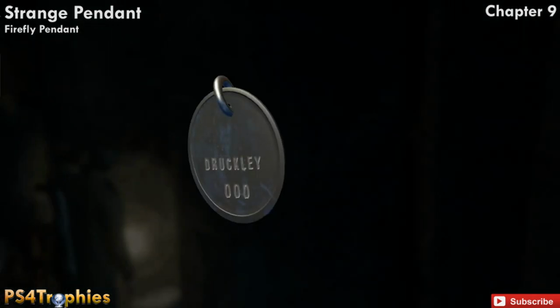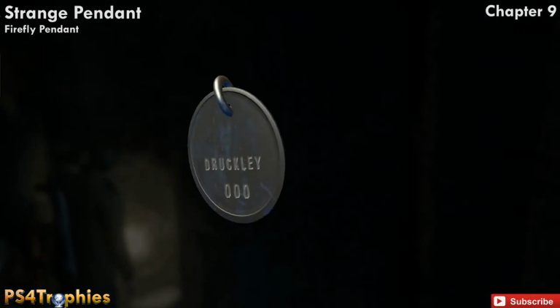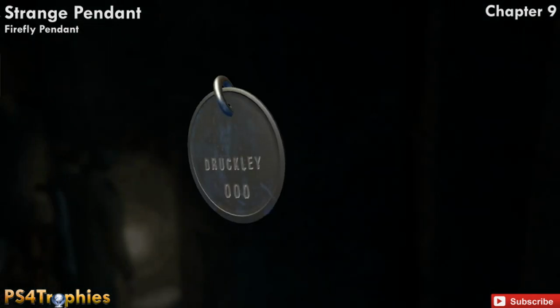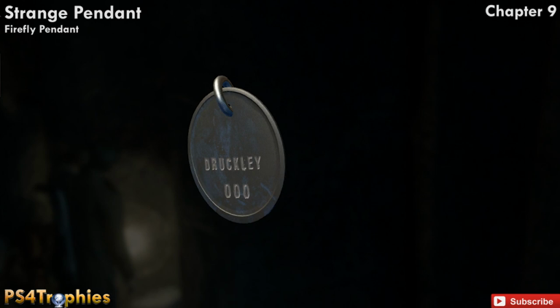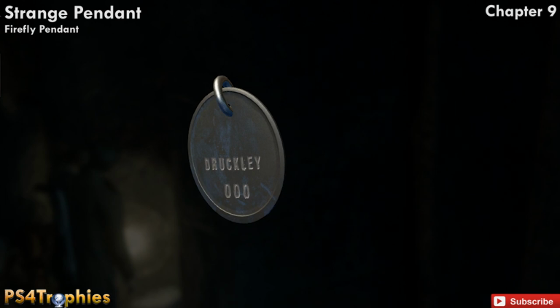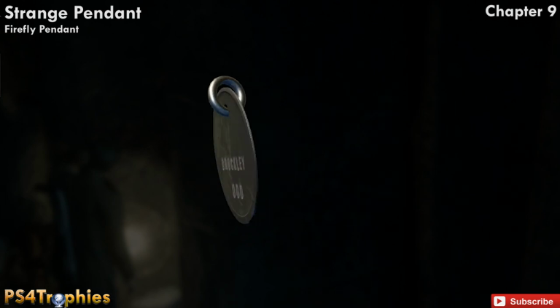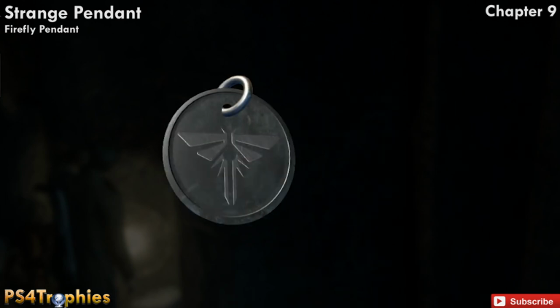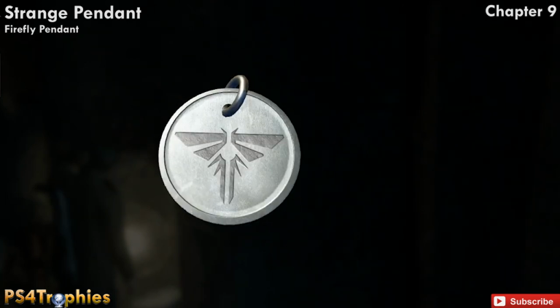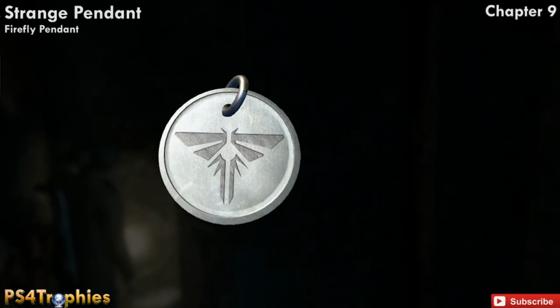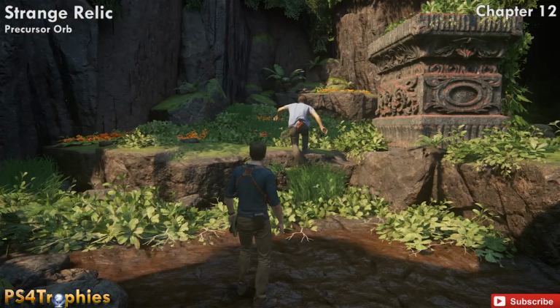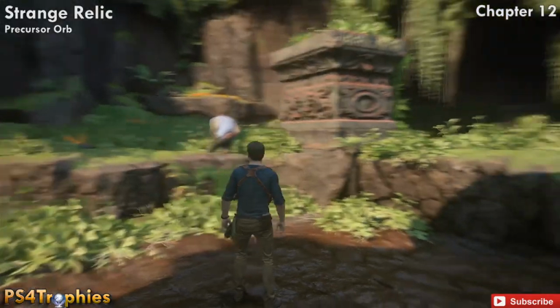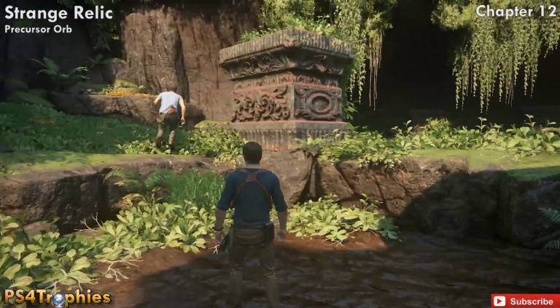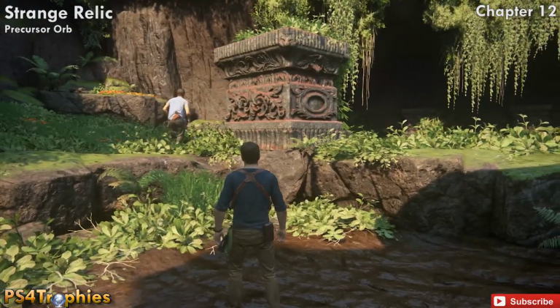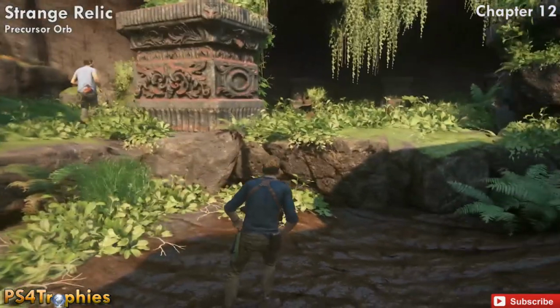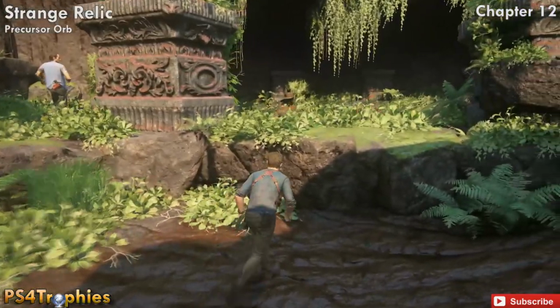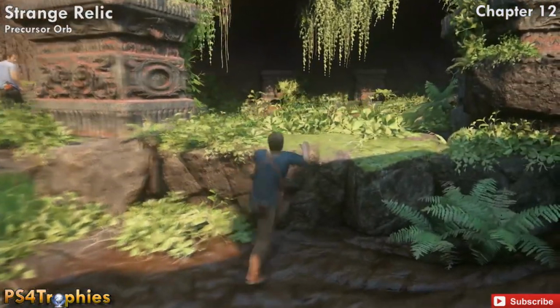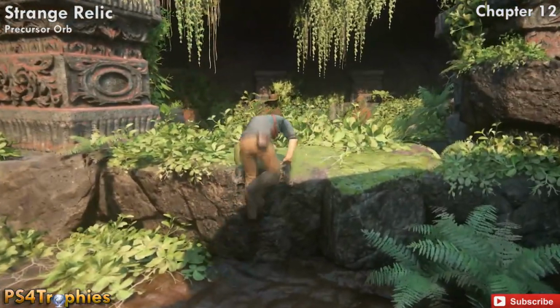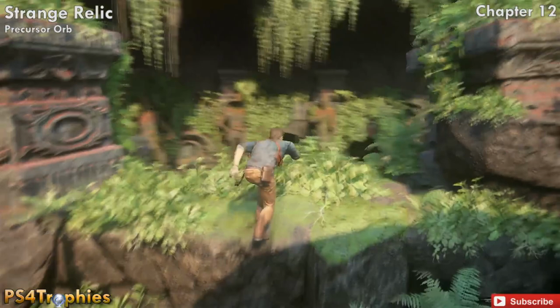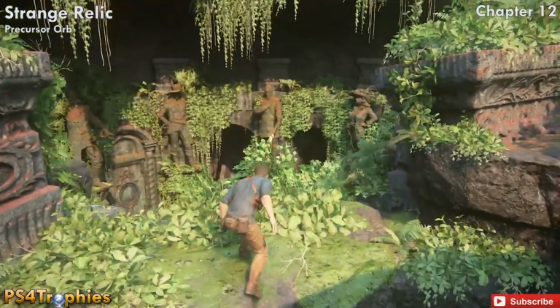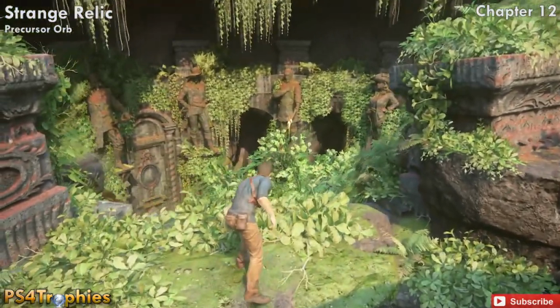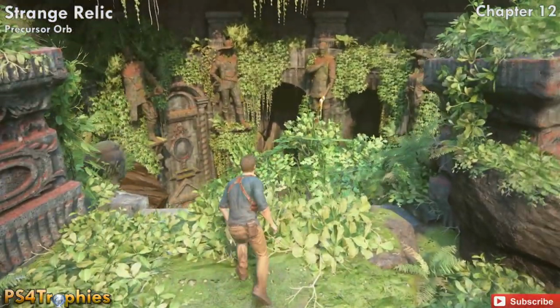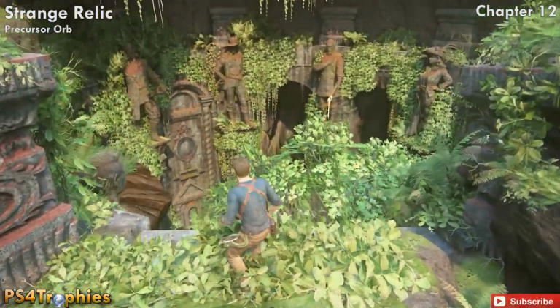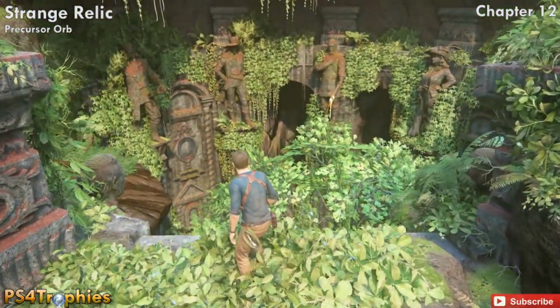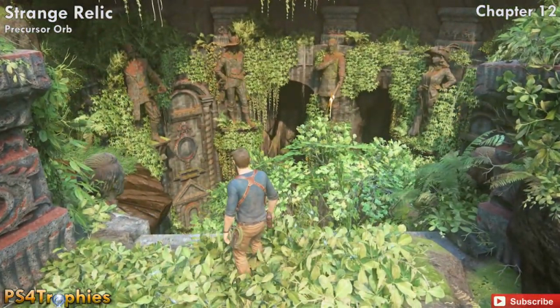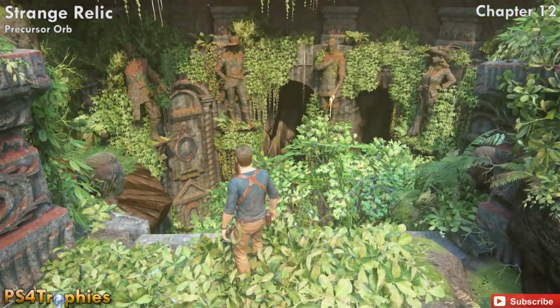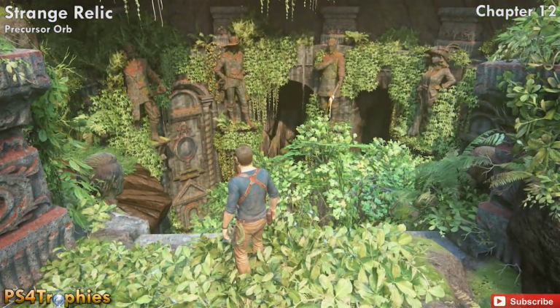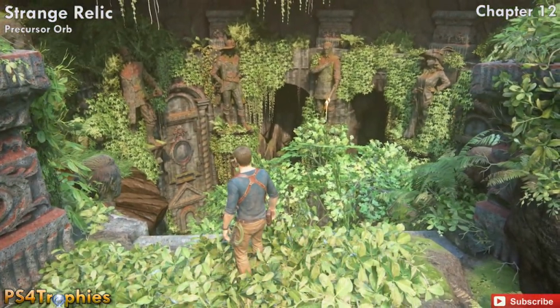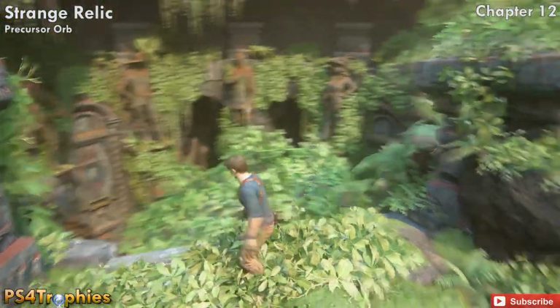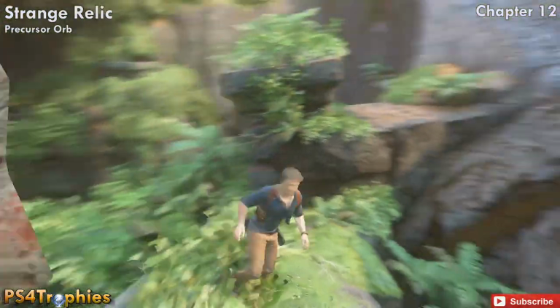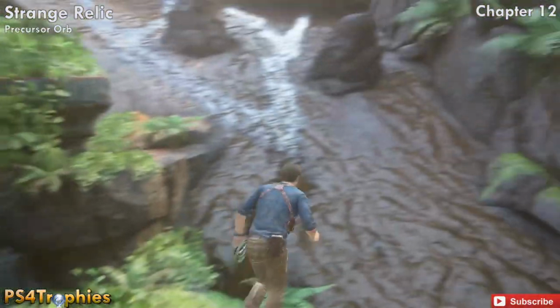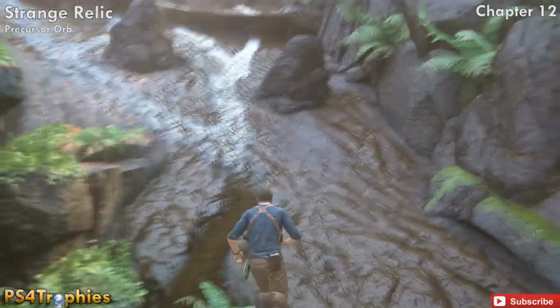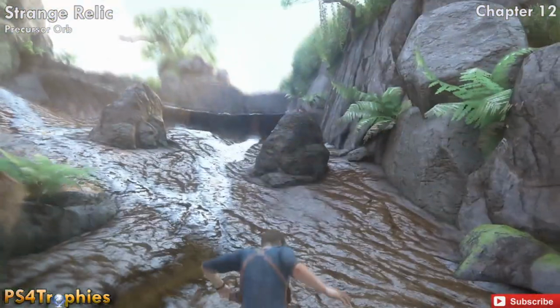On the back is 'Drukley' — the game directors' mashup of Neil Druckmann and Bruce Straley's names combined. Now in Chapter 12, we're going to find the Strange Relic, the Precursor Orb from Jak and Daxter.